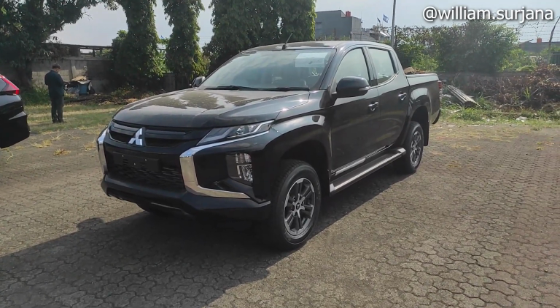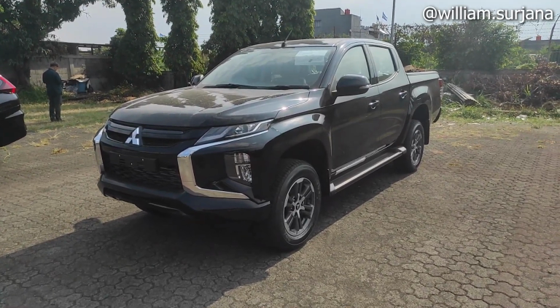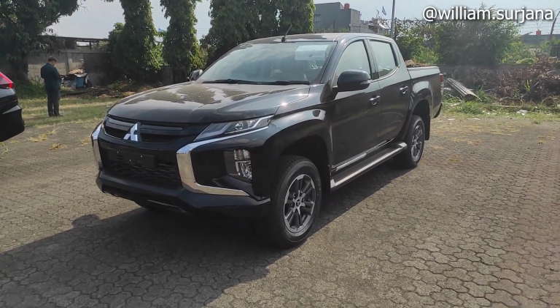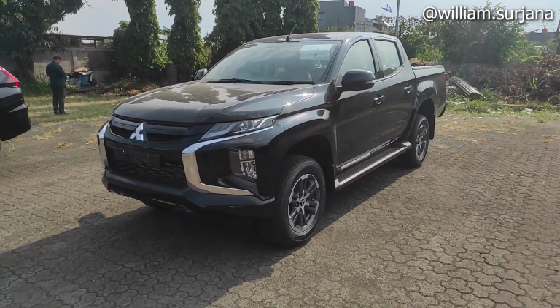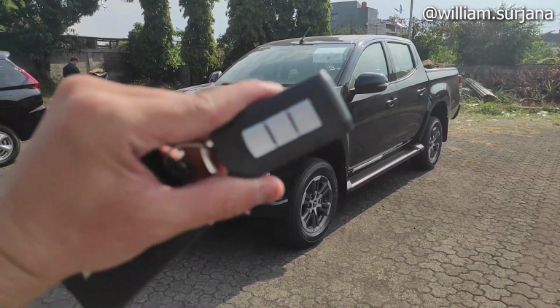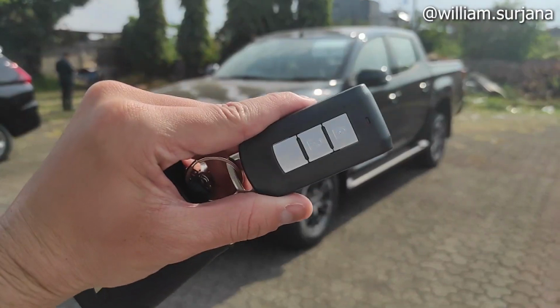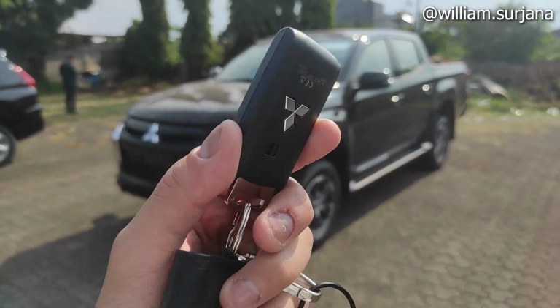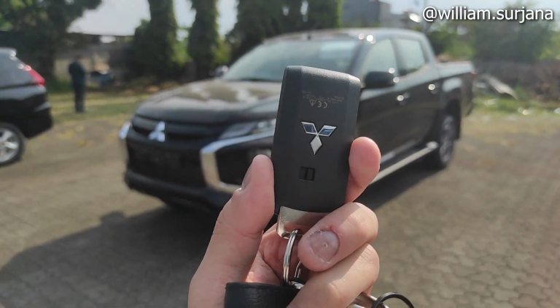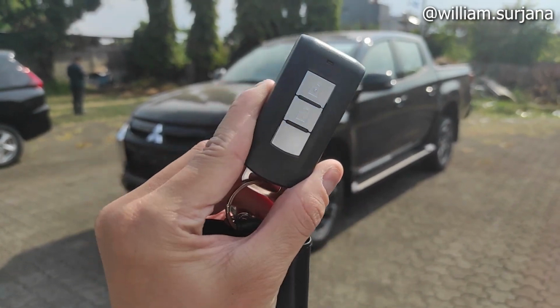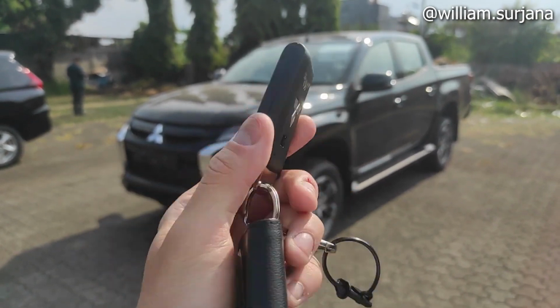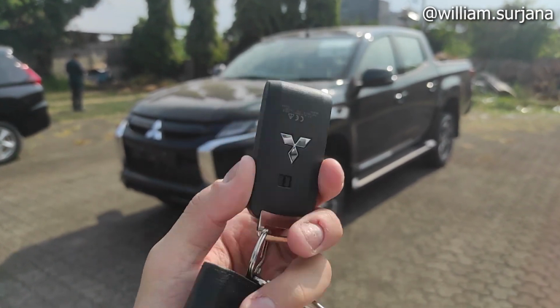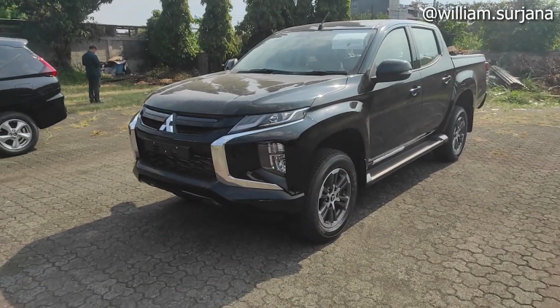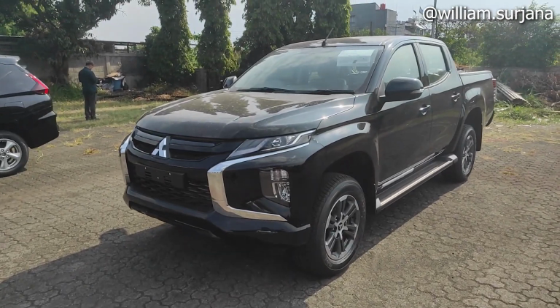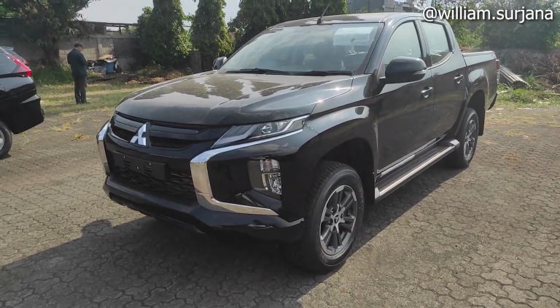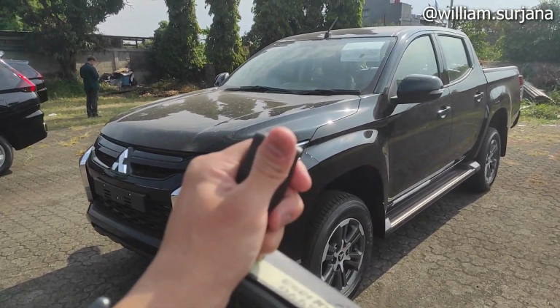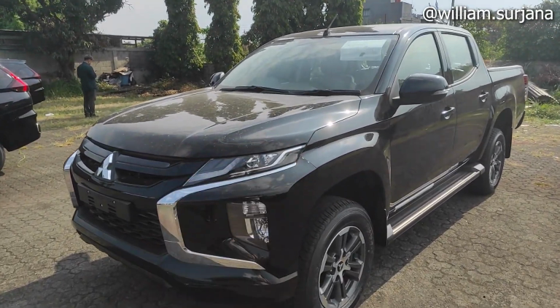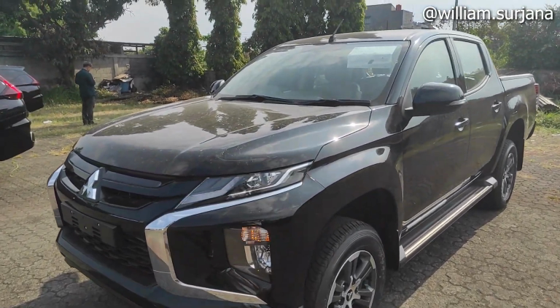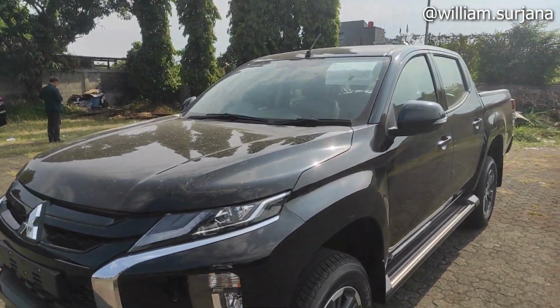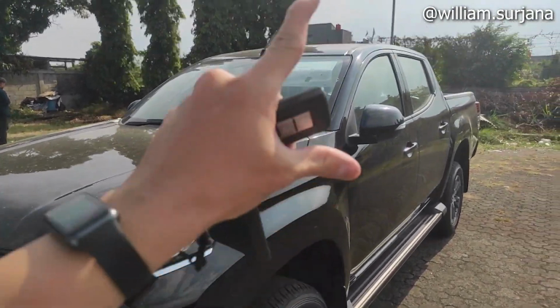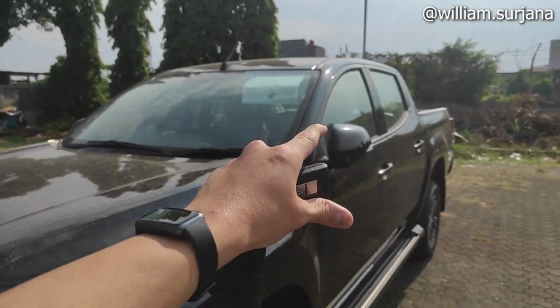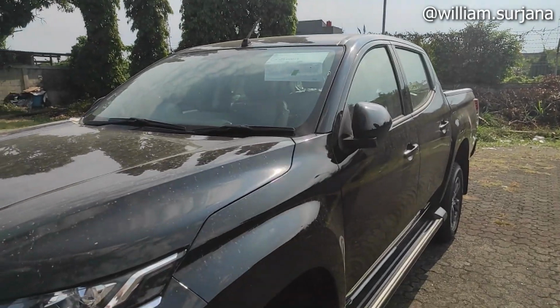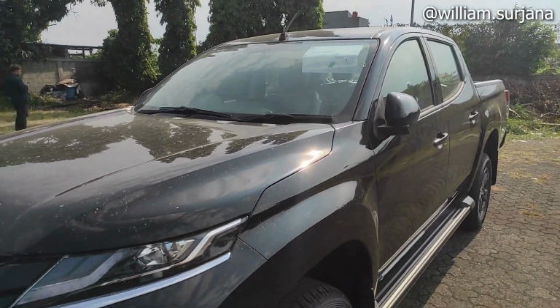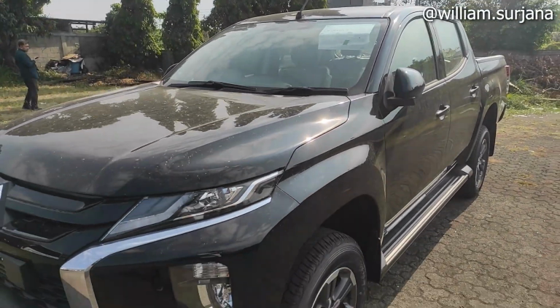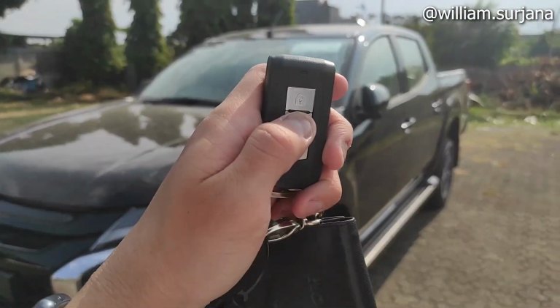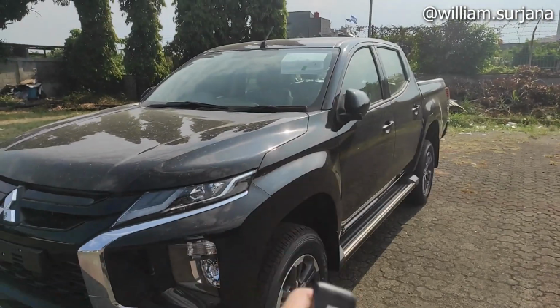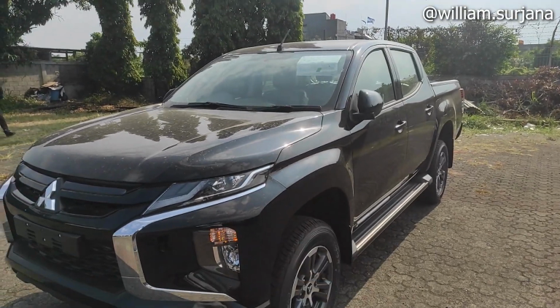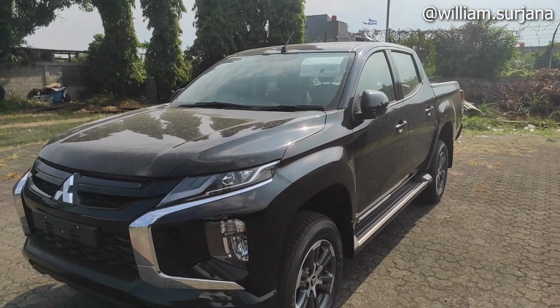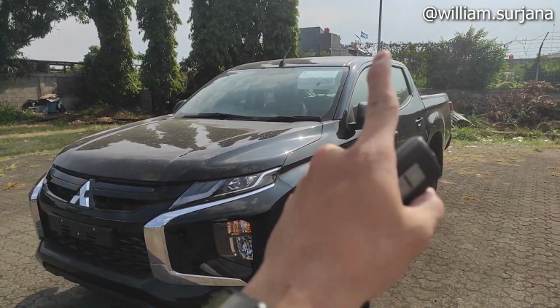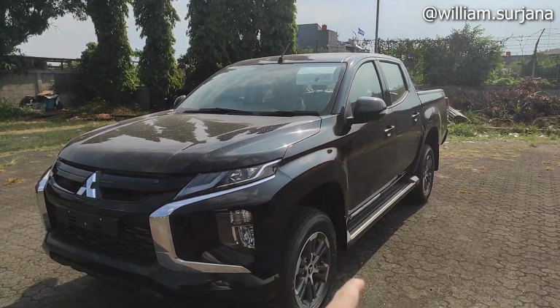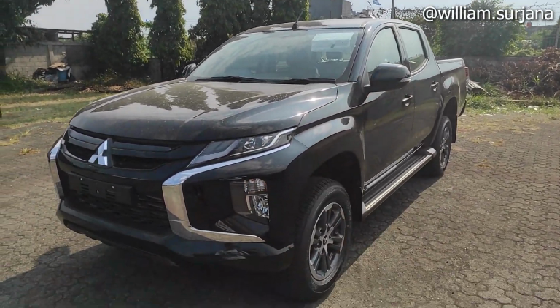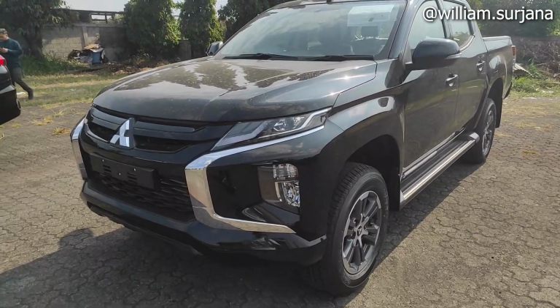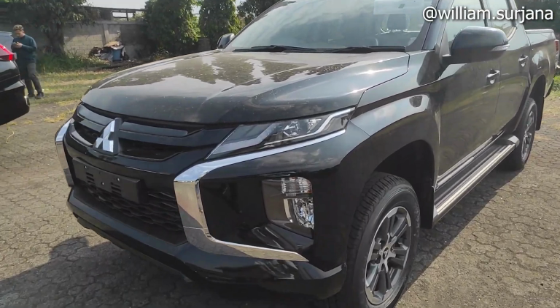Sebelum kita mulai, kuncinya kayak gini. Ini smart key ya. Ketika dikunci, otomatis spion terlipat. Ketika di-unlock, auto-folding terbuka ketika di-unlock.